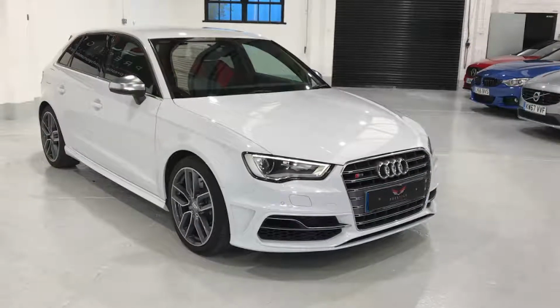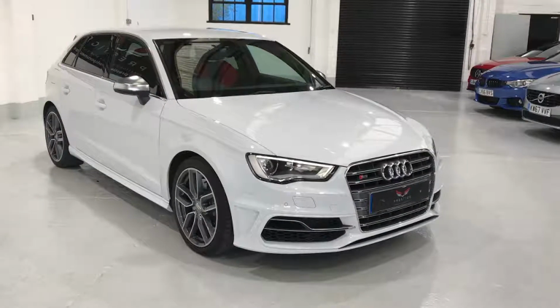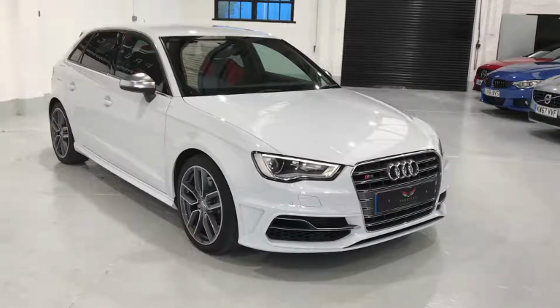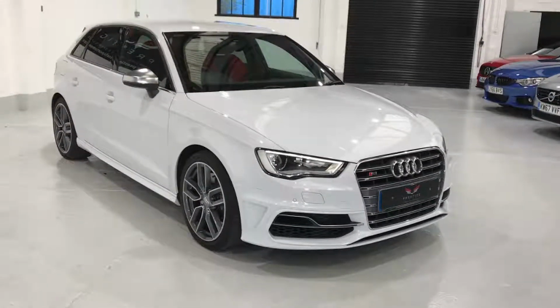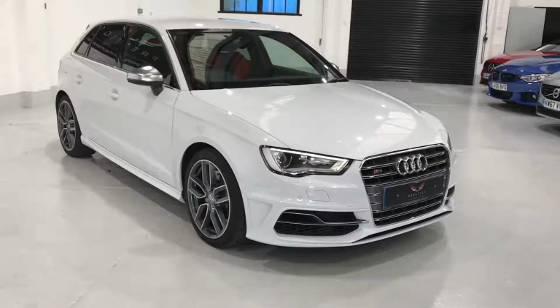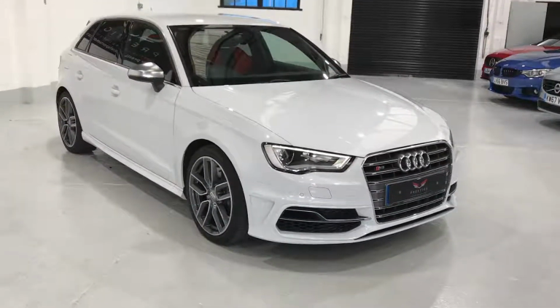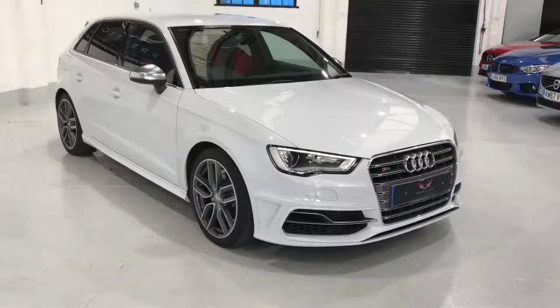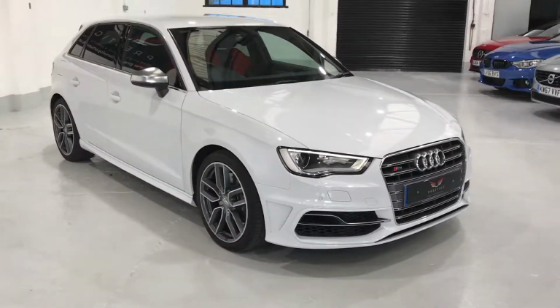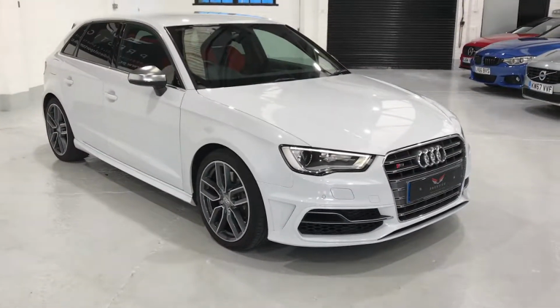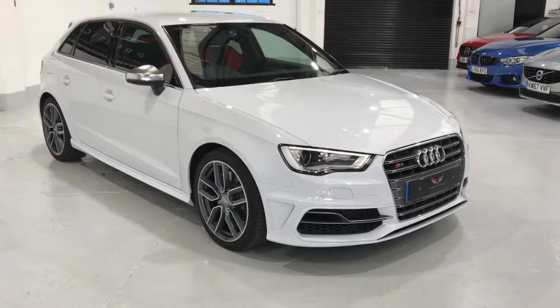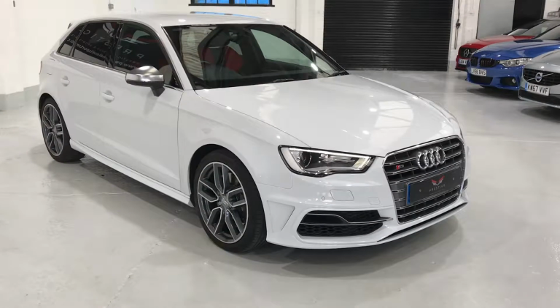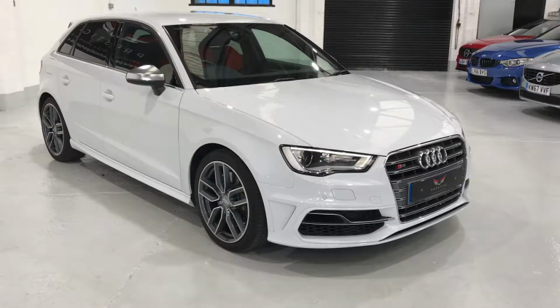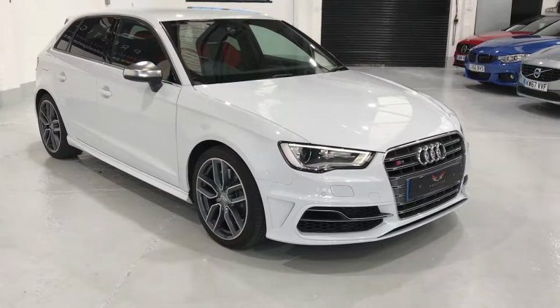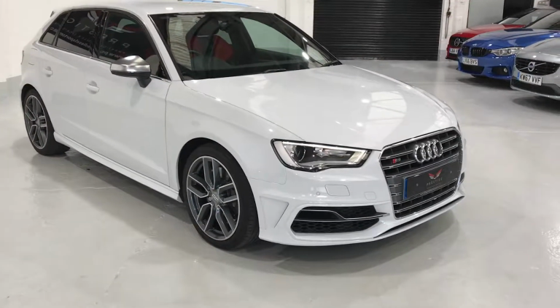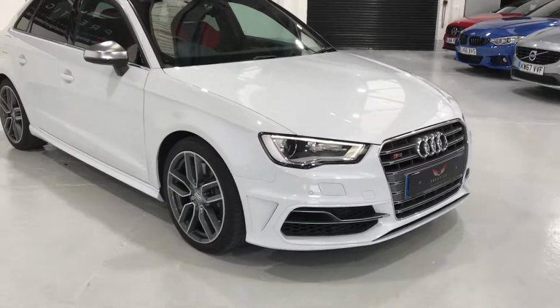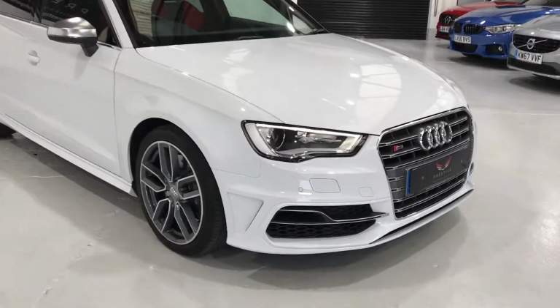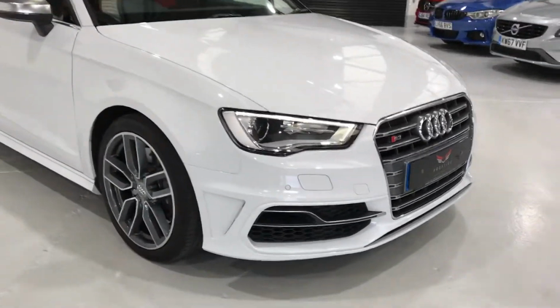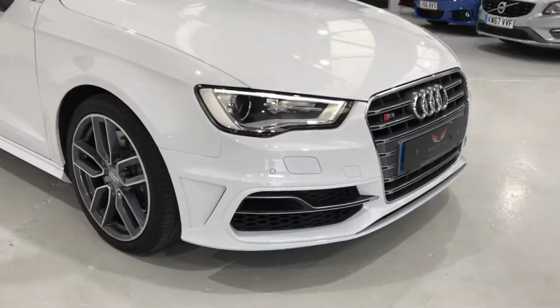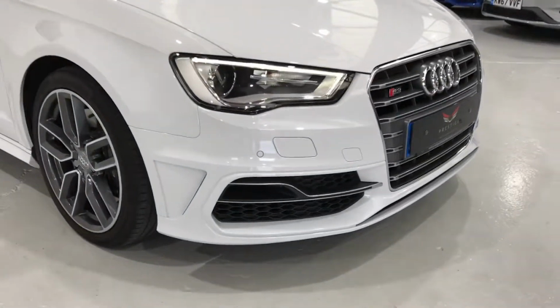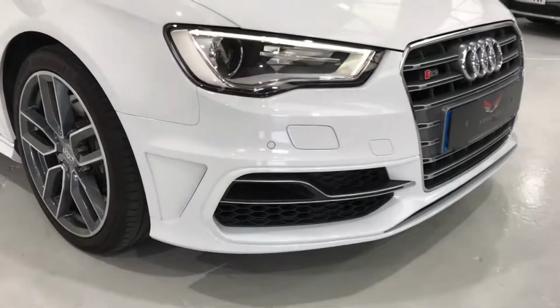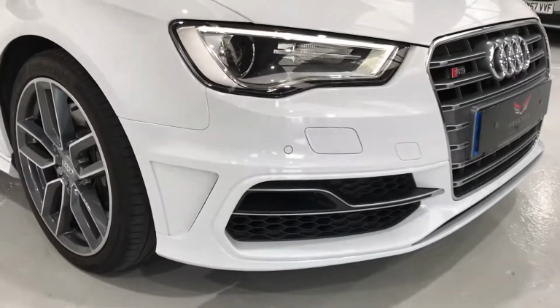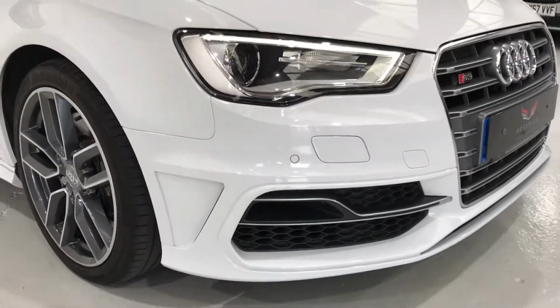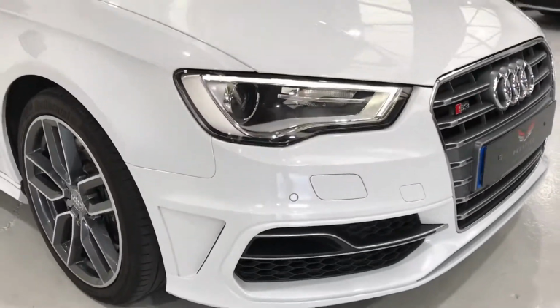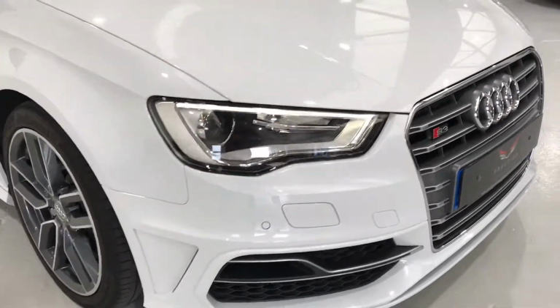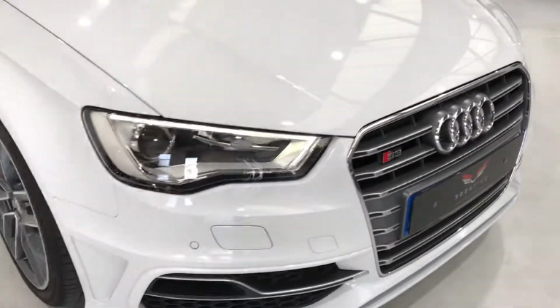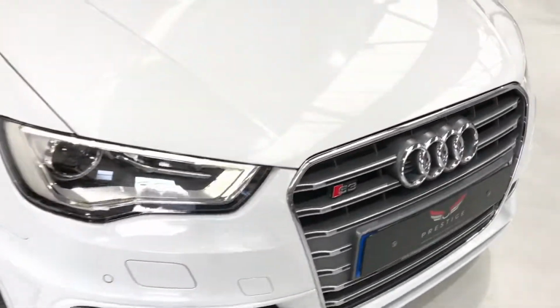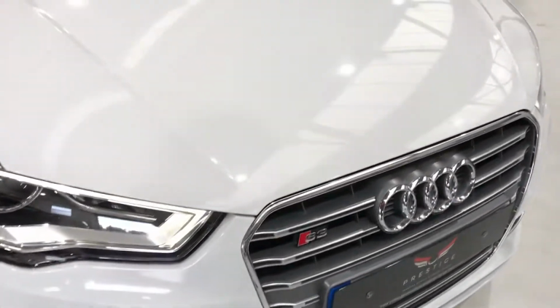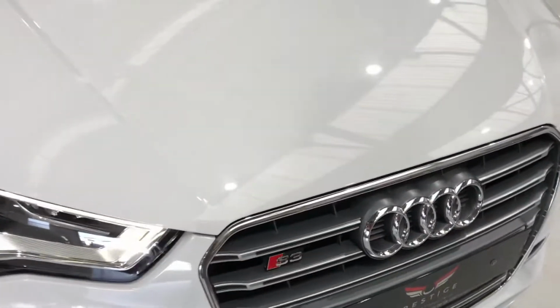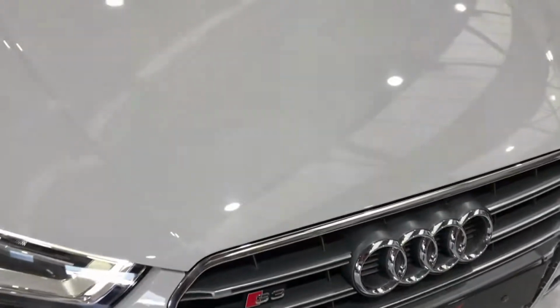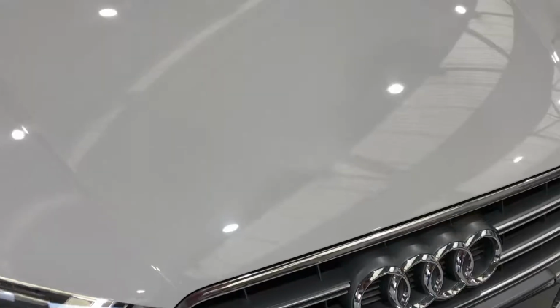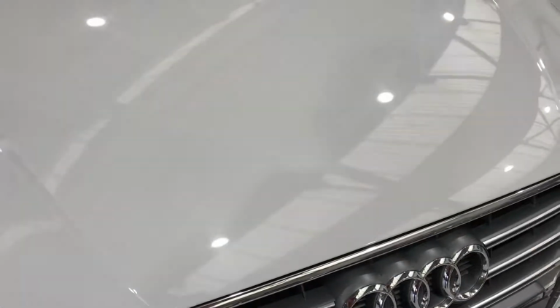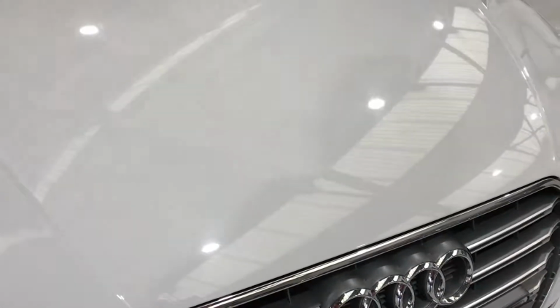And here we have the S3. It's a 5-door auto with the S-Tronic gearbox. It's in lovely condition. Has front parking sensors. No chipping to the bonnet.